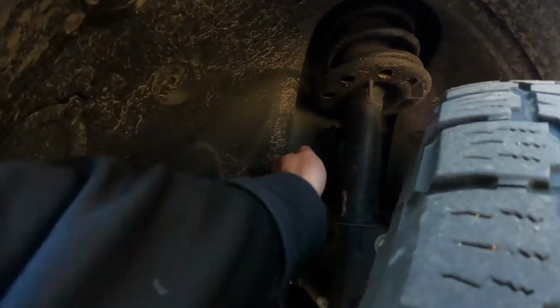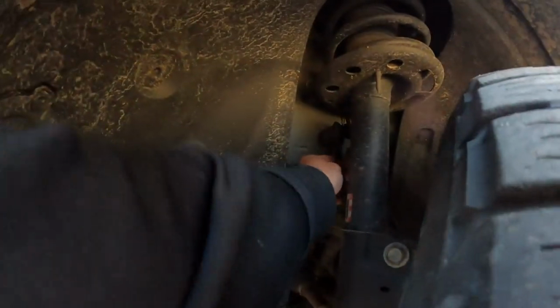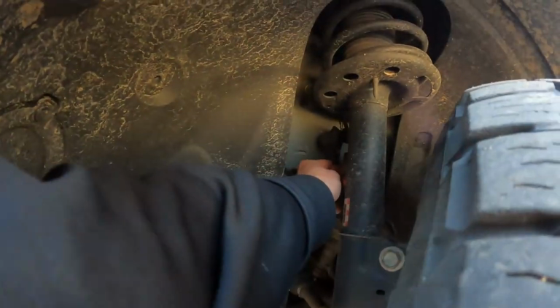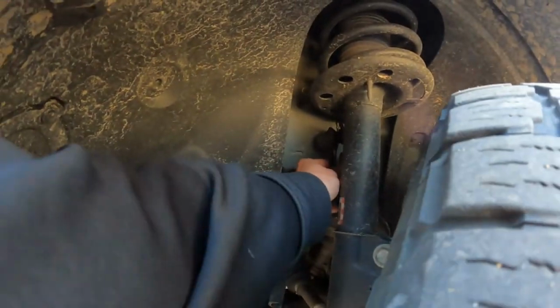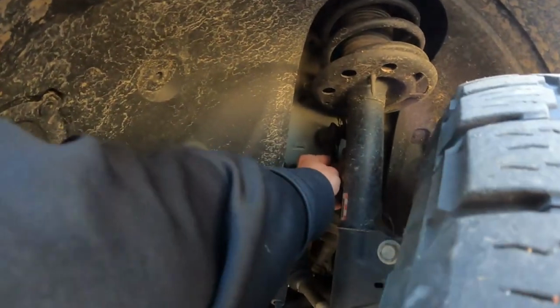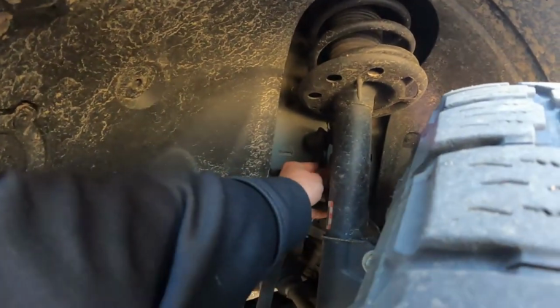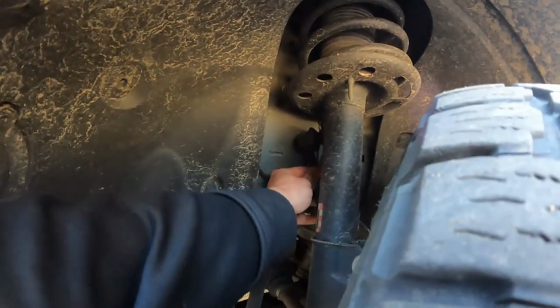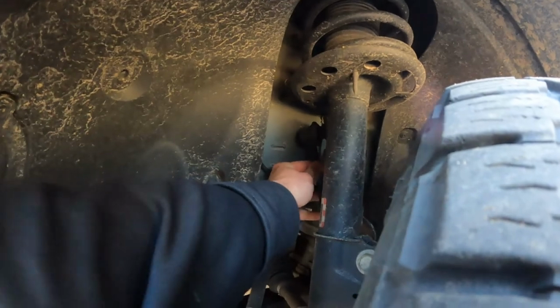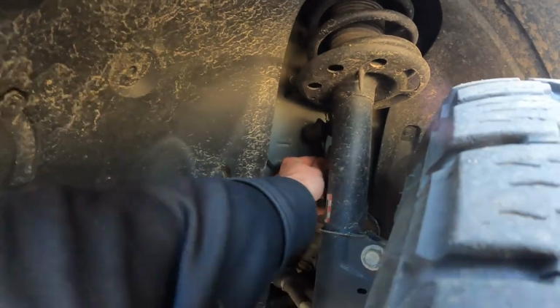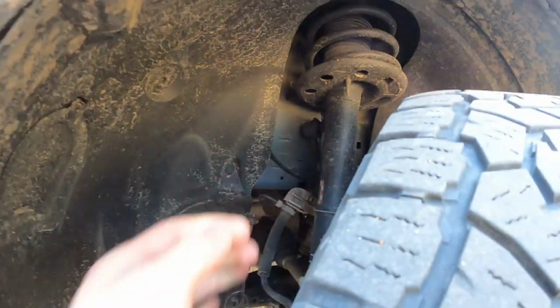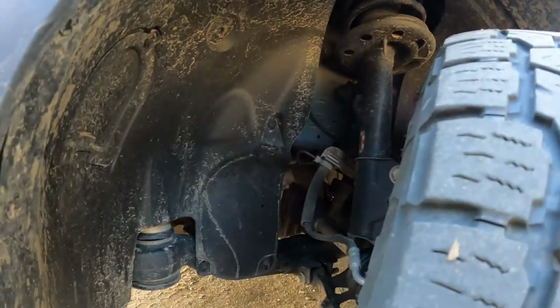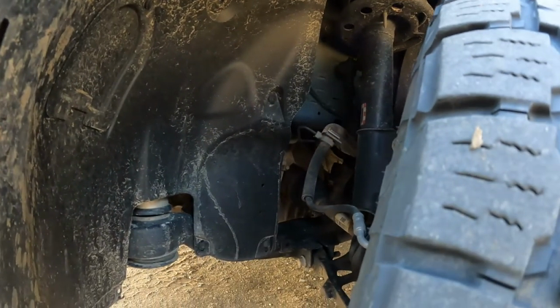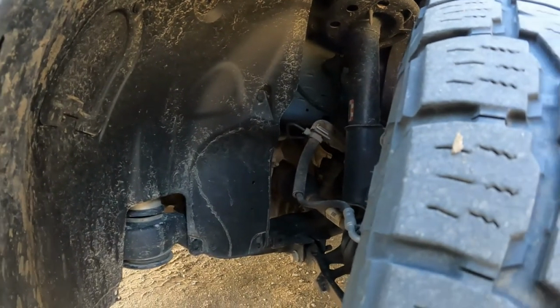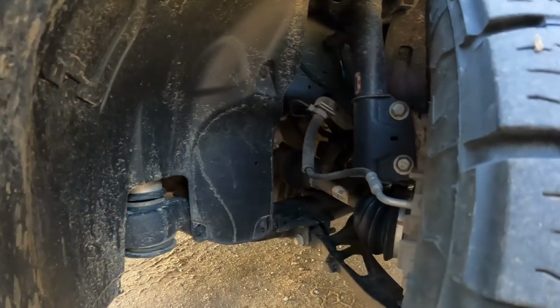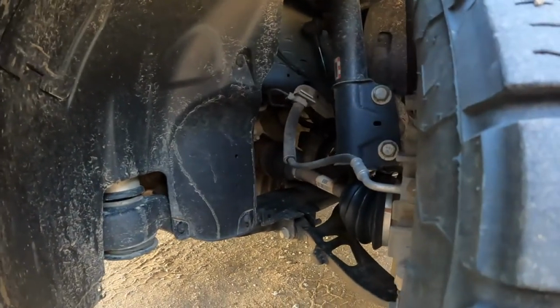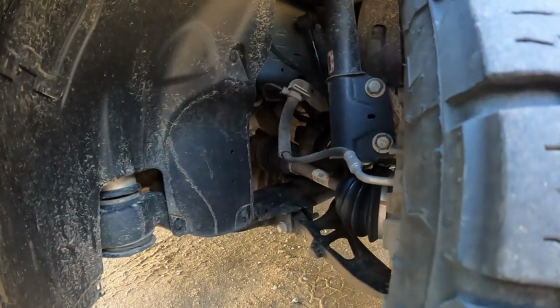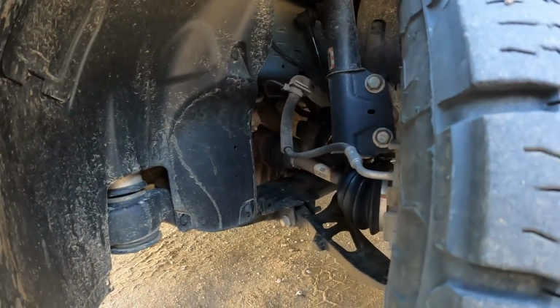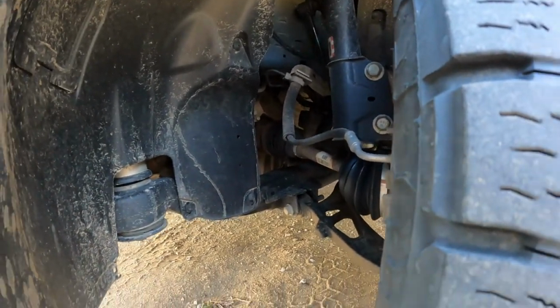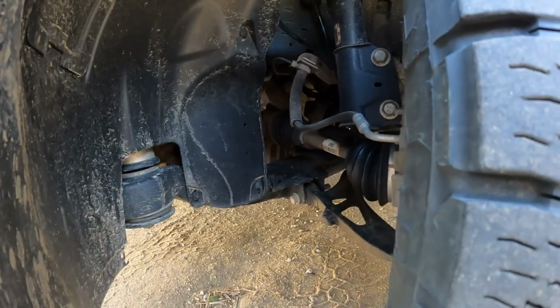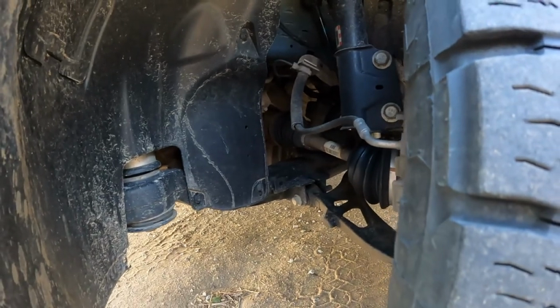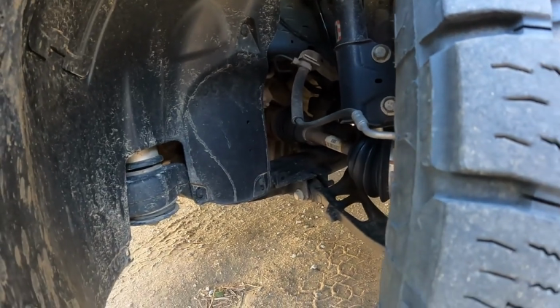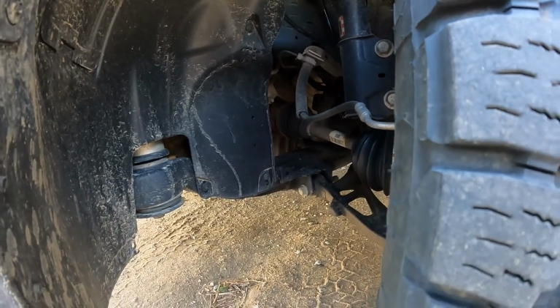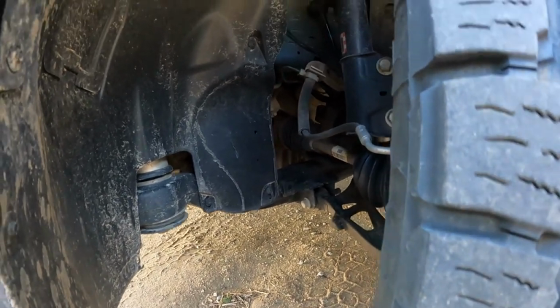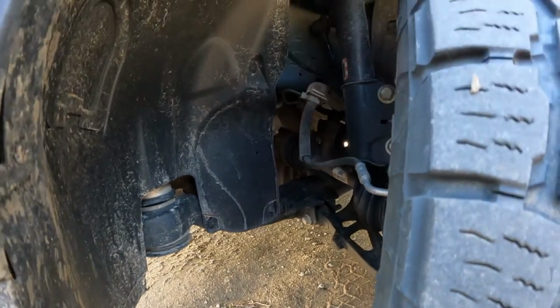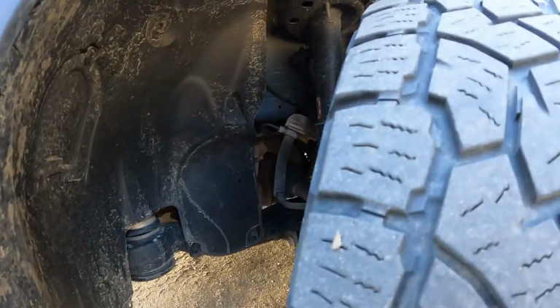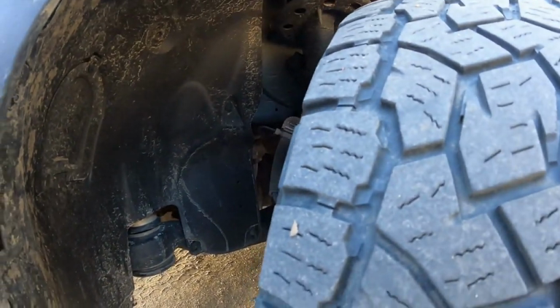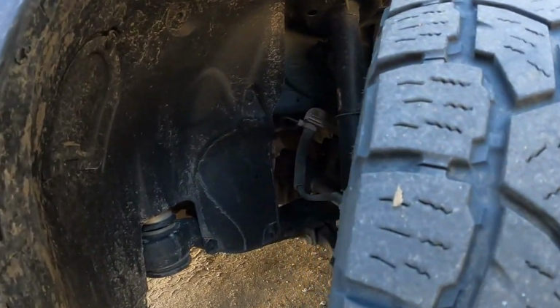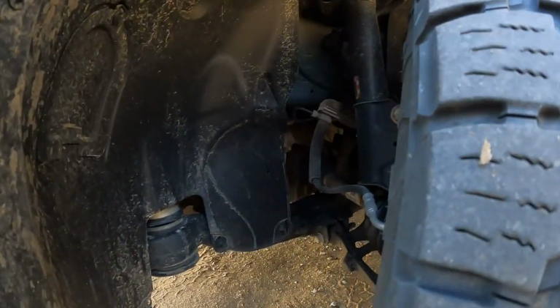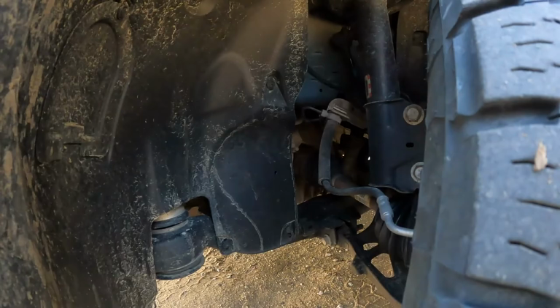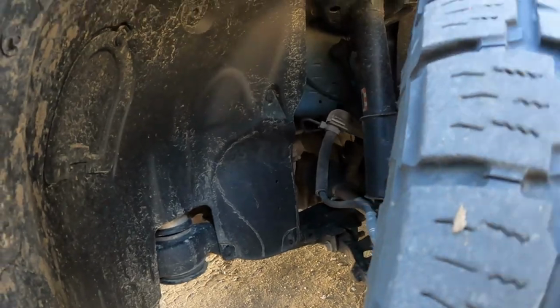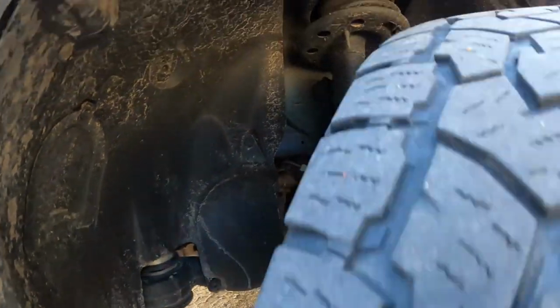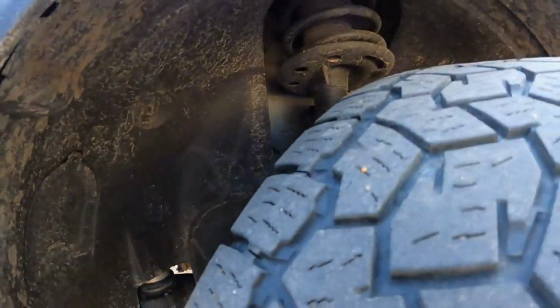They're the sway bar links. You guys see that? It's way too loose — that's no bueno. So I've really got to get that fixed, because I messed it up. I broke it — that's completely my fault.